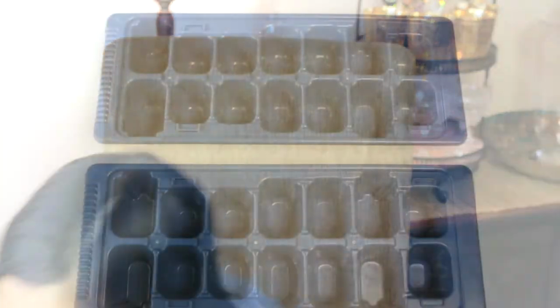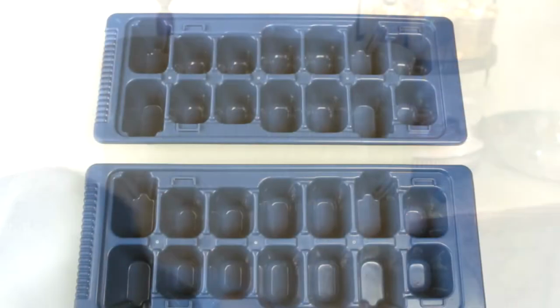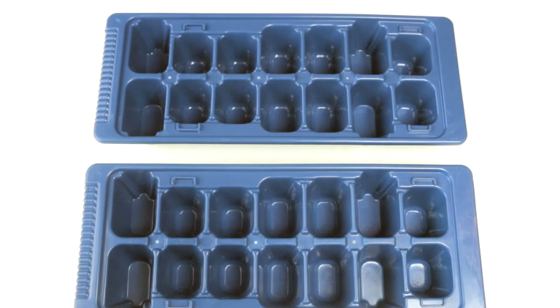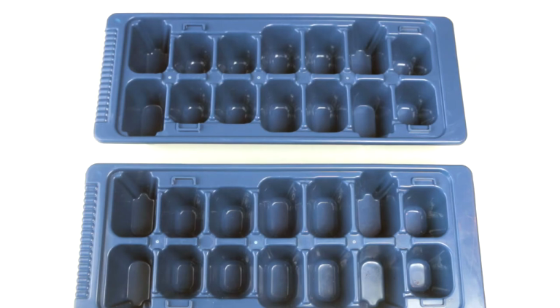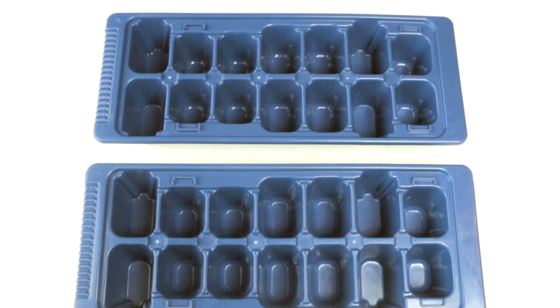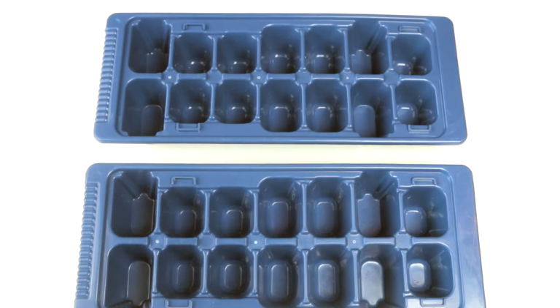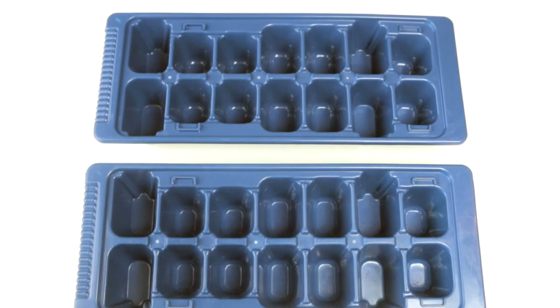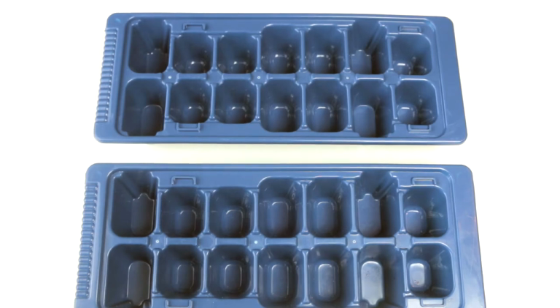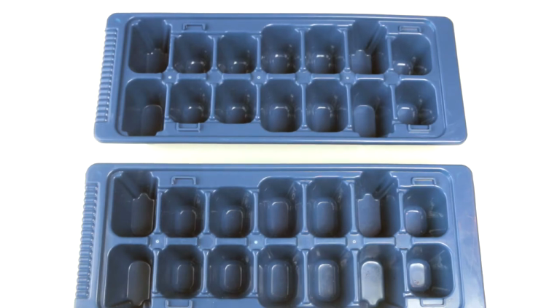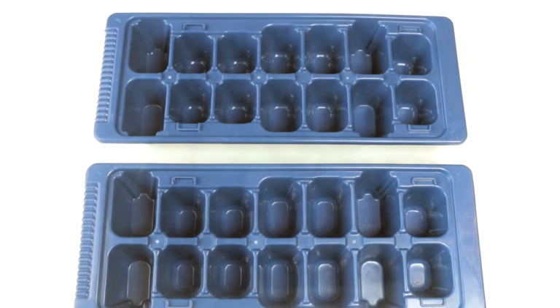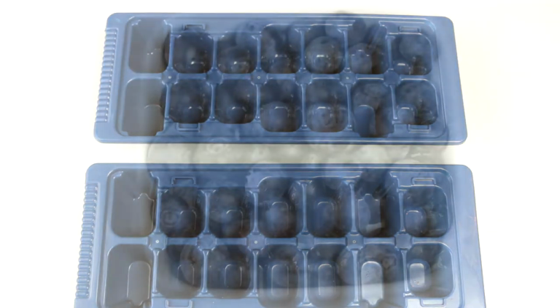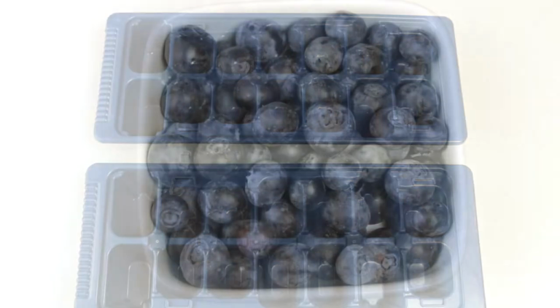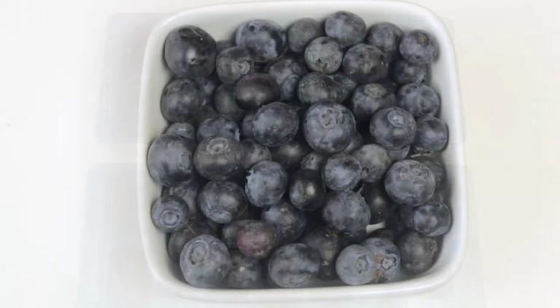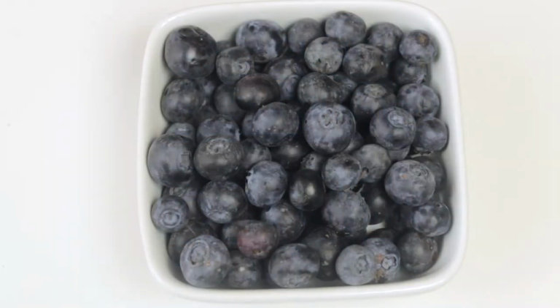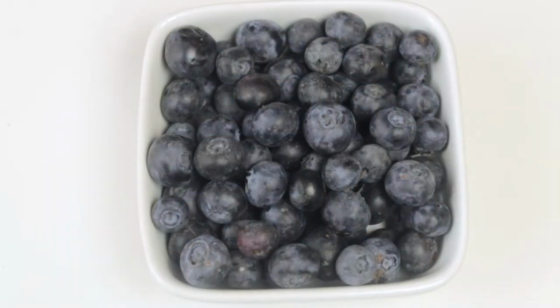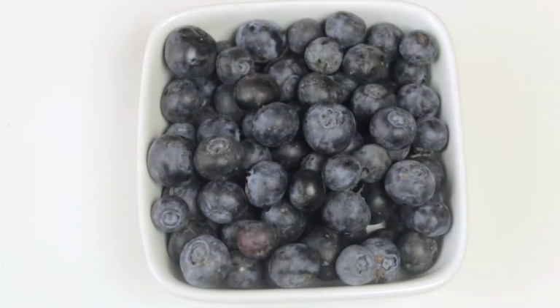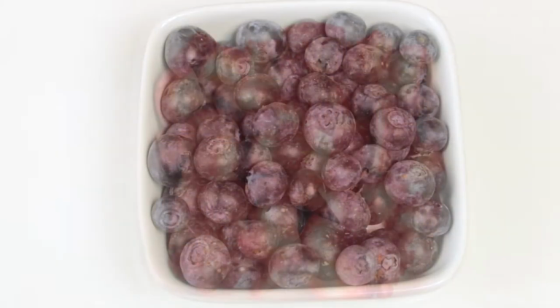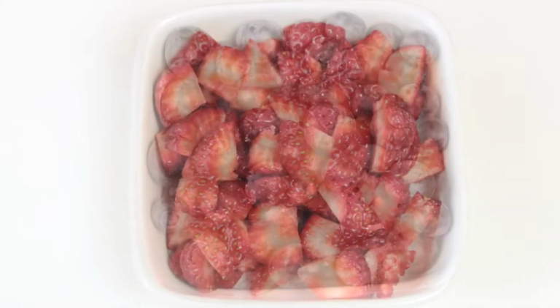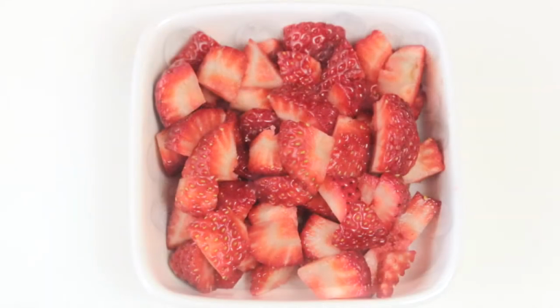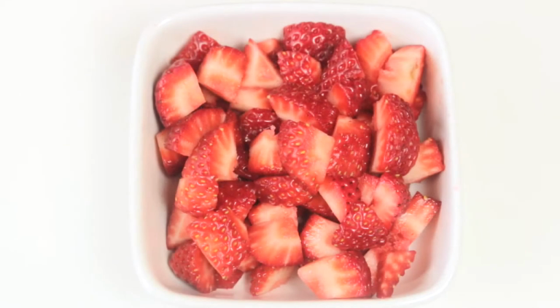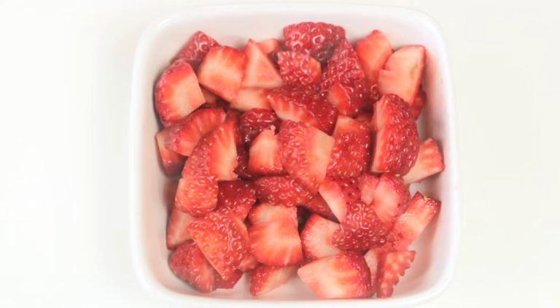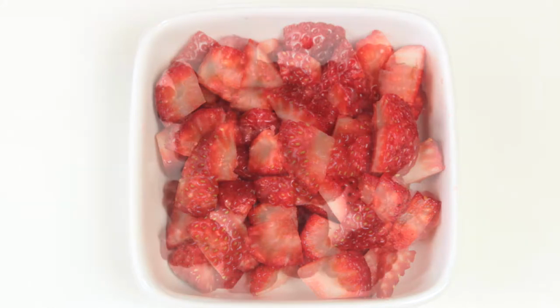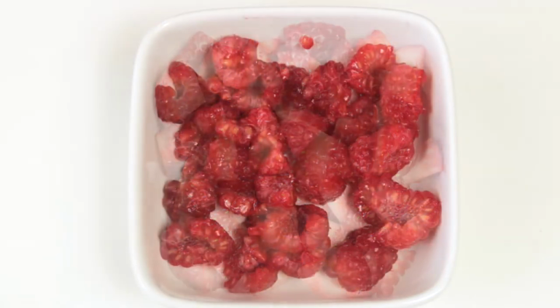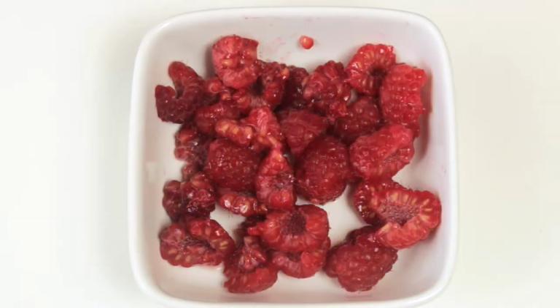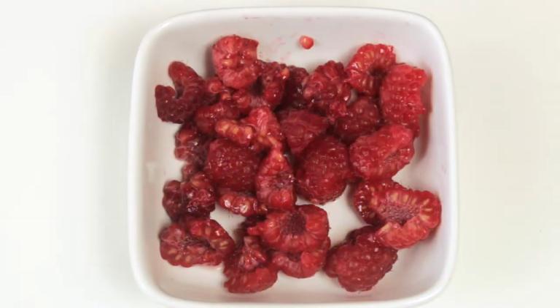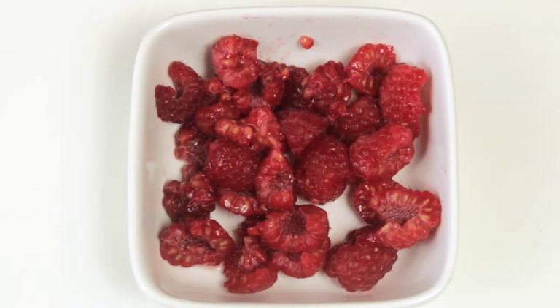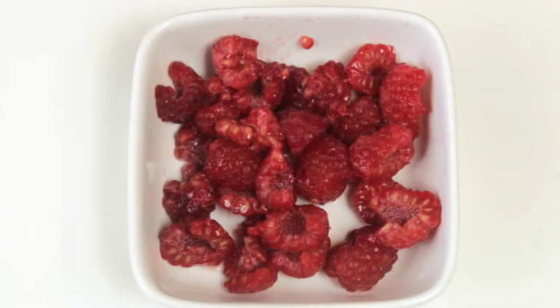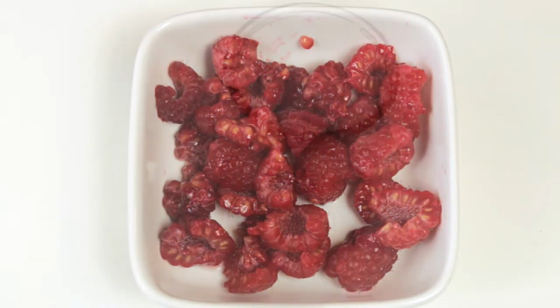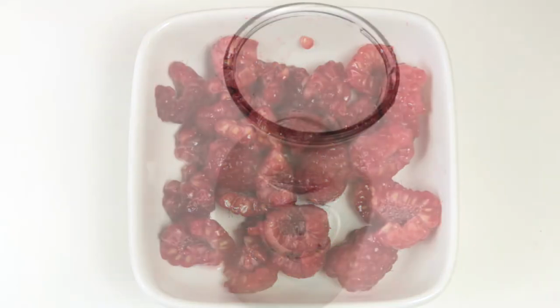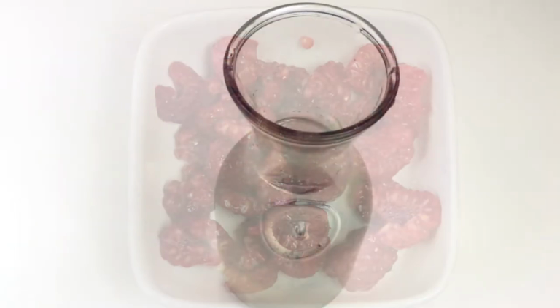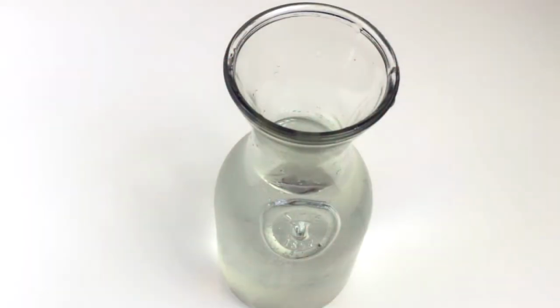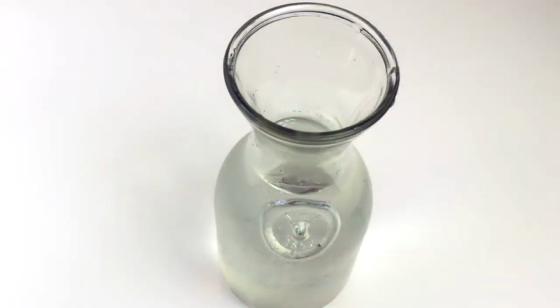The things you will need are ice cube trays, blueberries, strawberries, raspberries, and water.